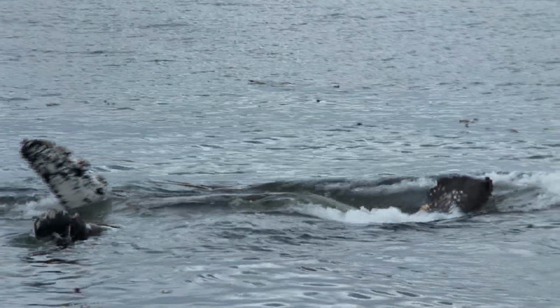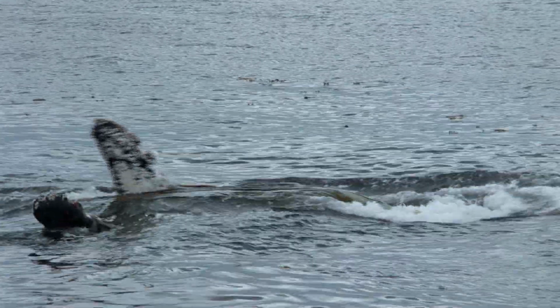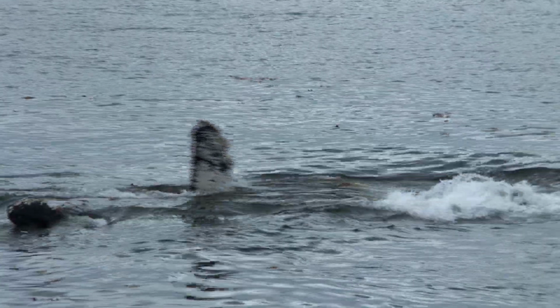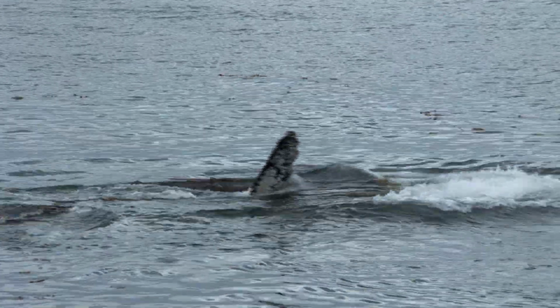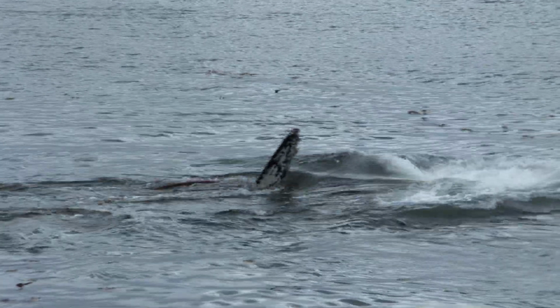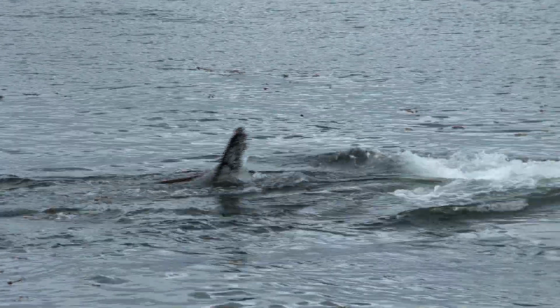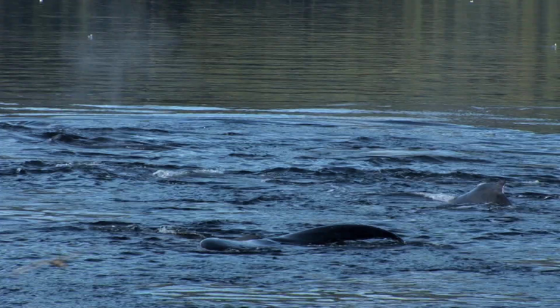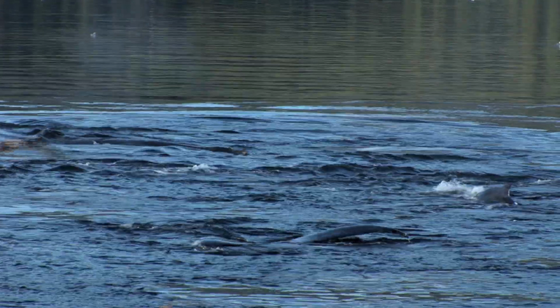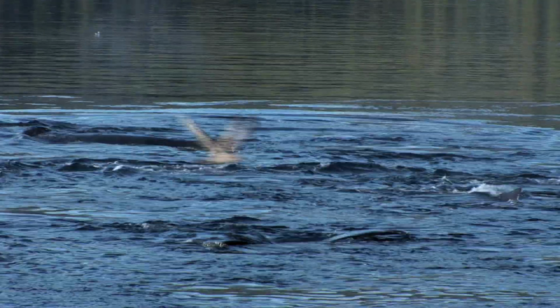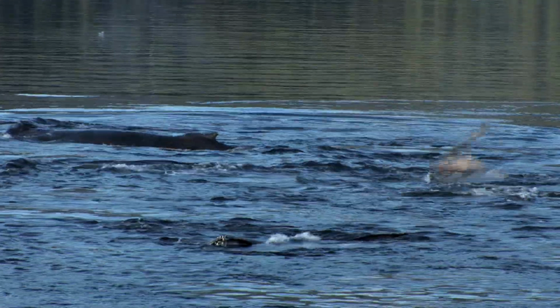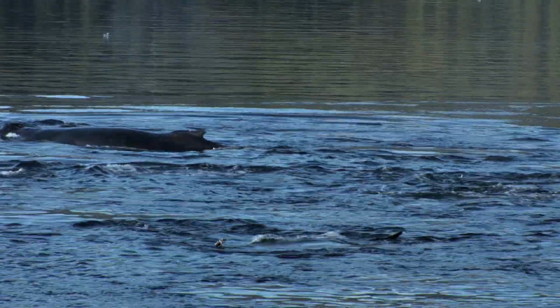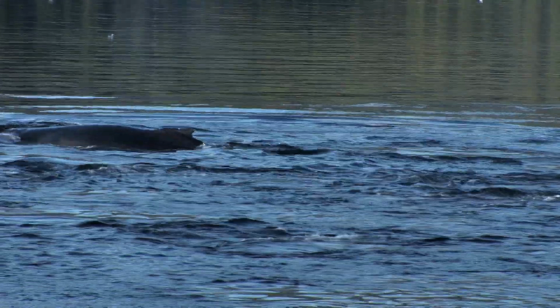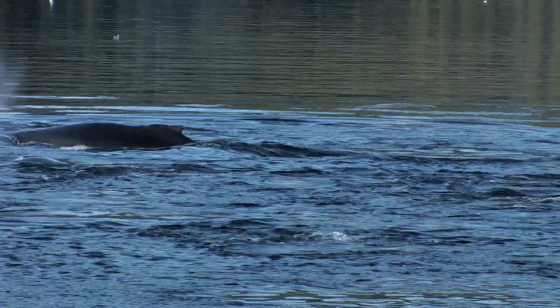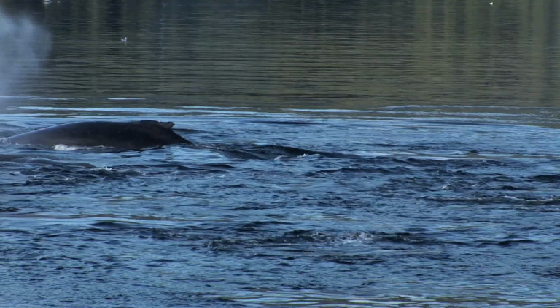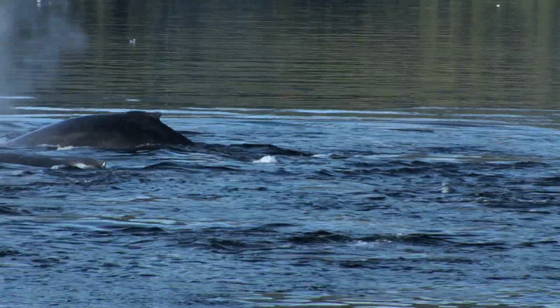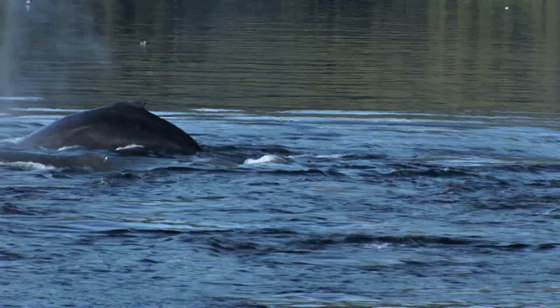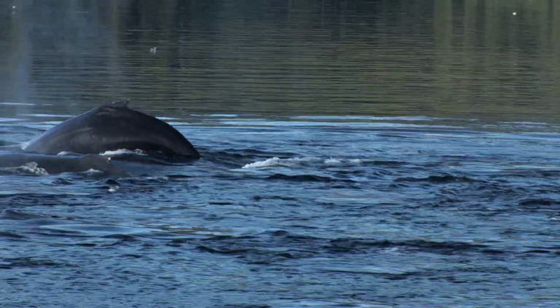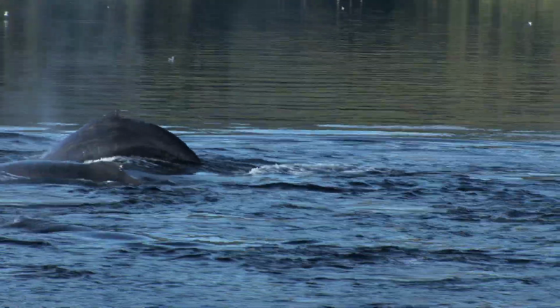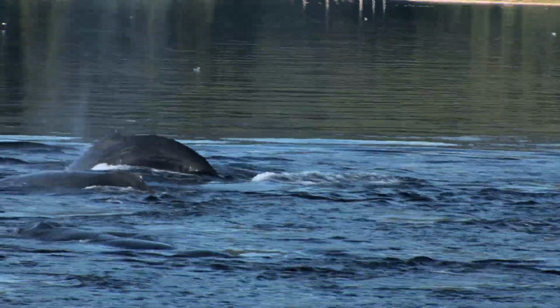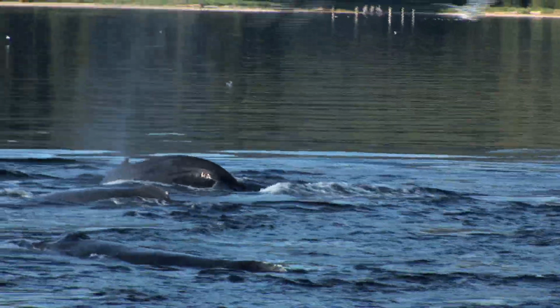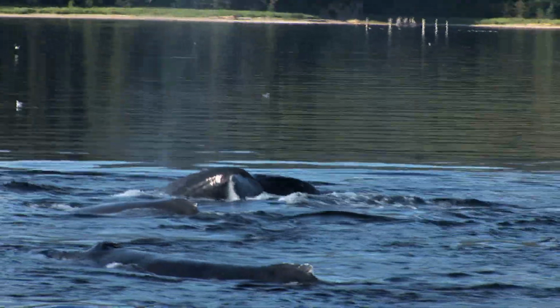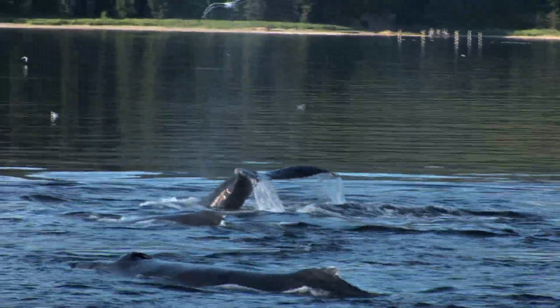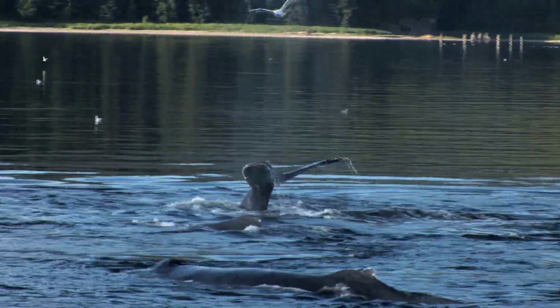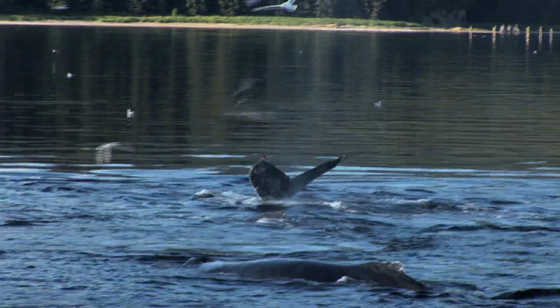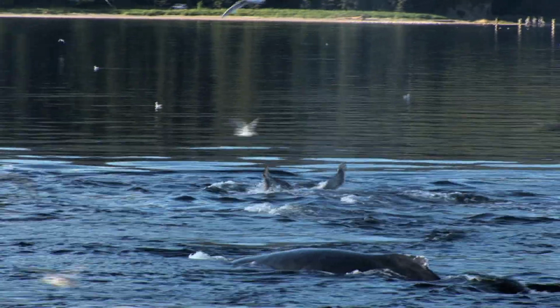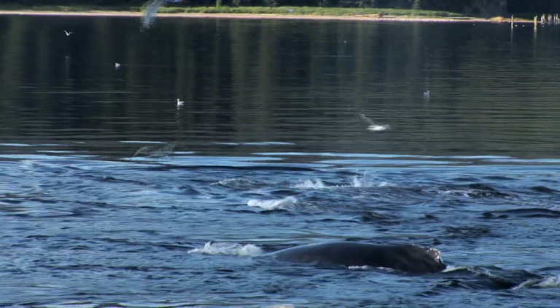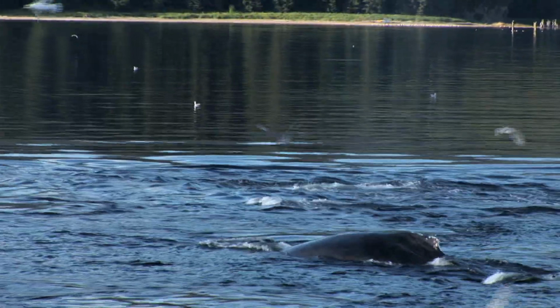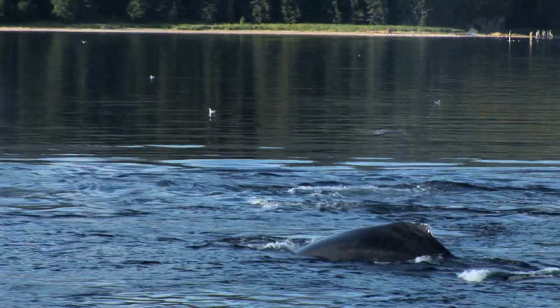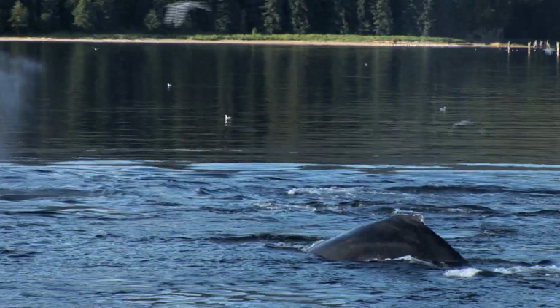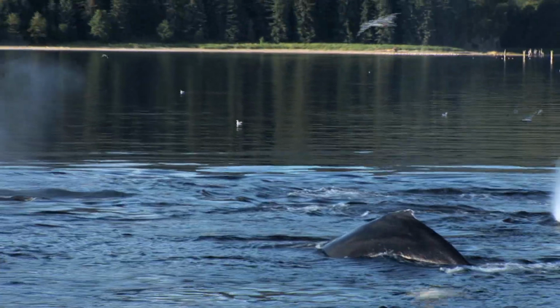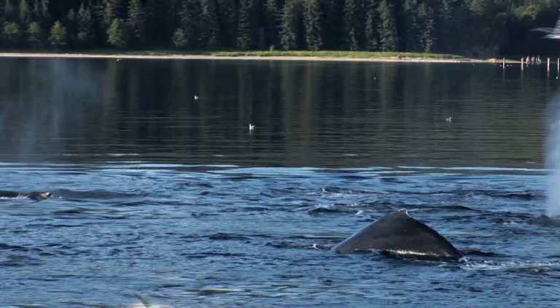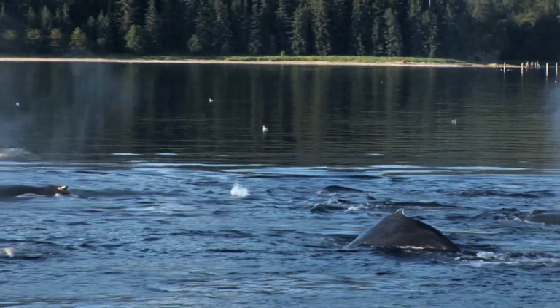Did you see that? This is the world-renowned humpback whale. There are about 80,000 humpbacks on the planet, and we've just found a pod here in southern Alaska.